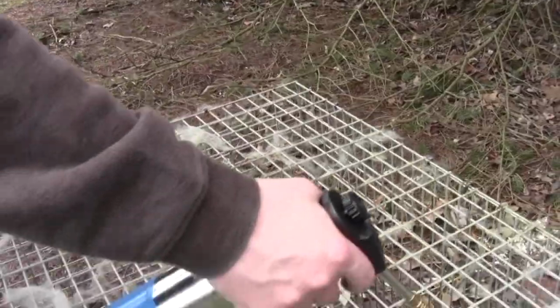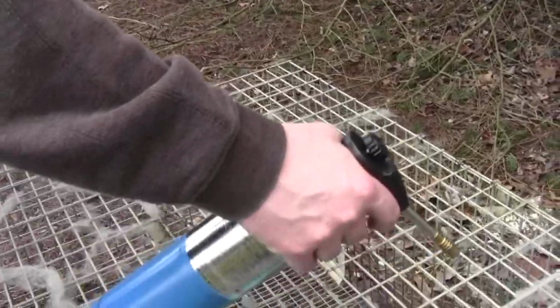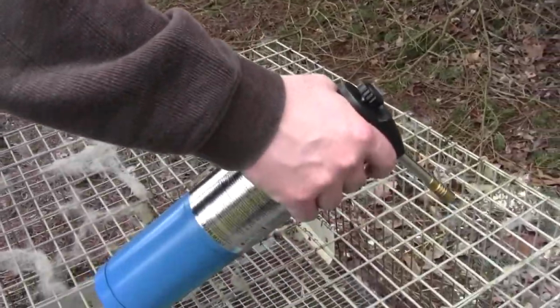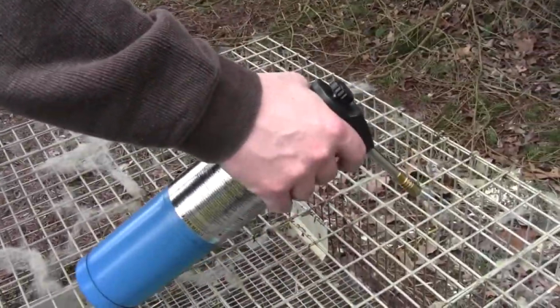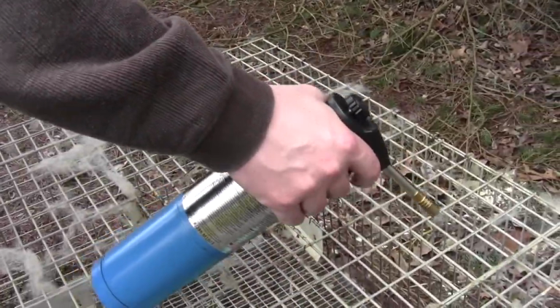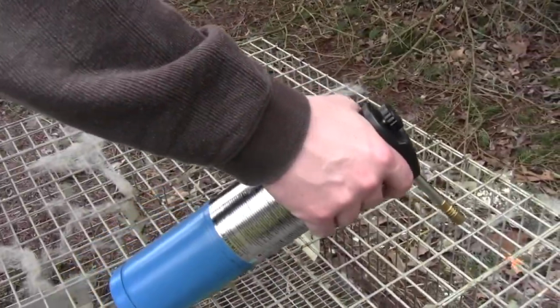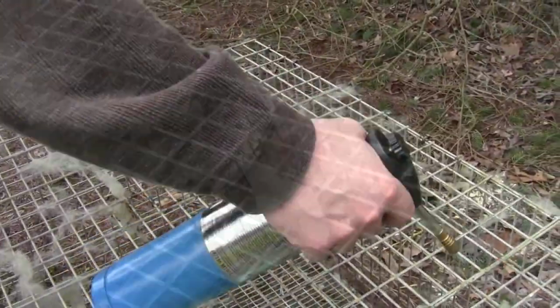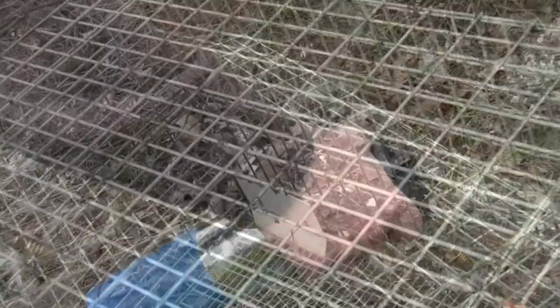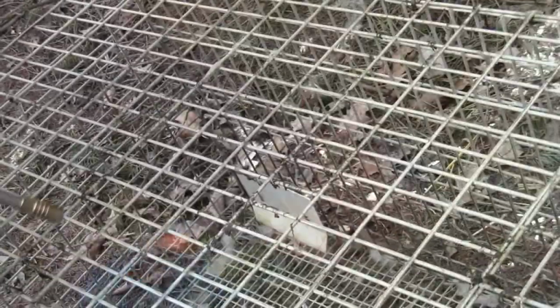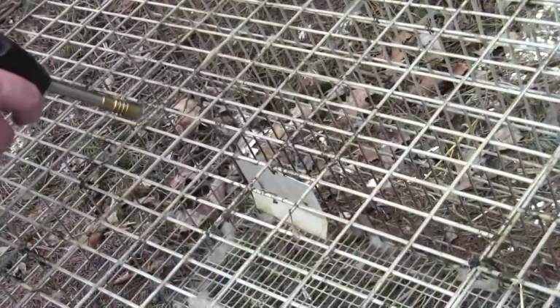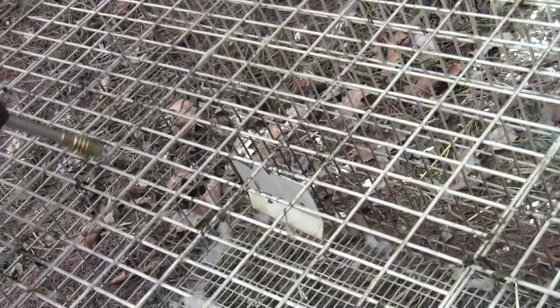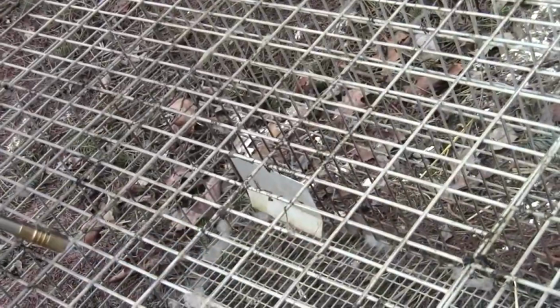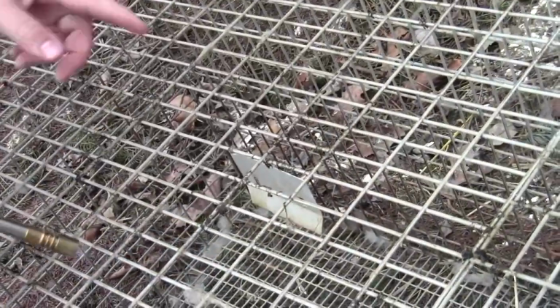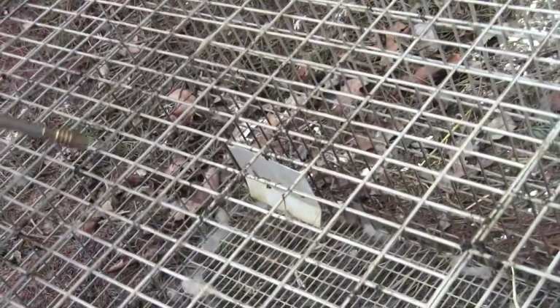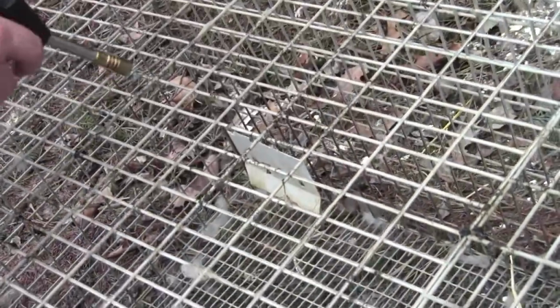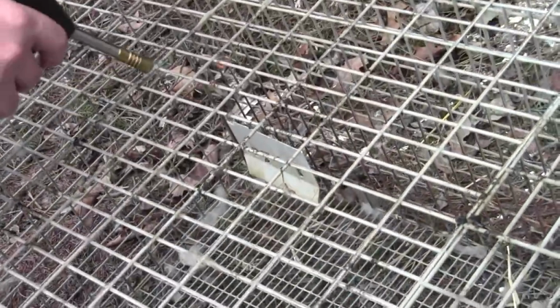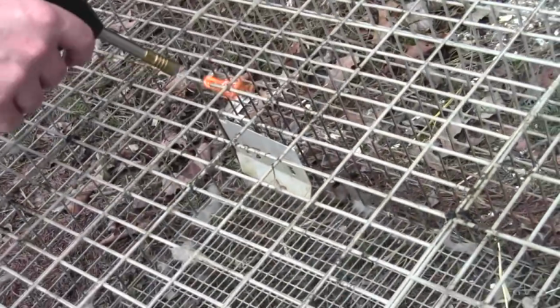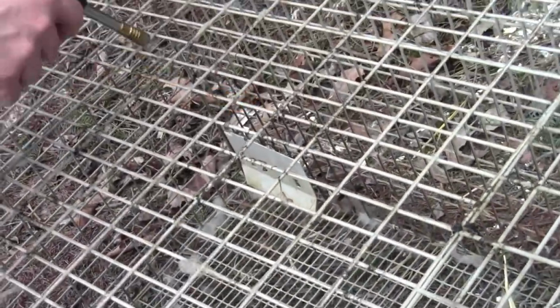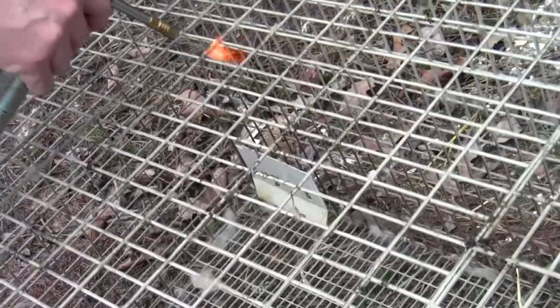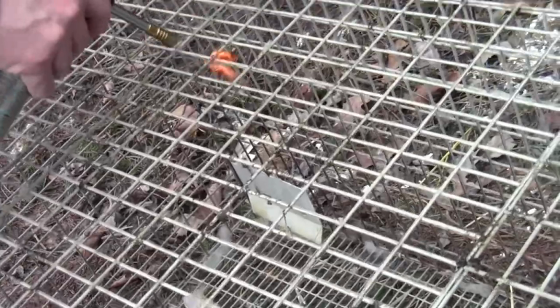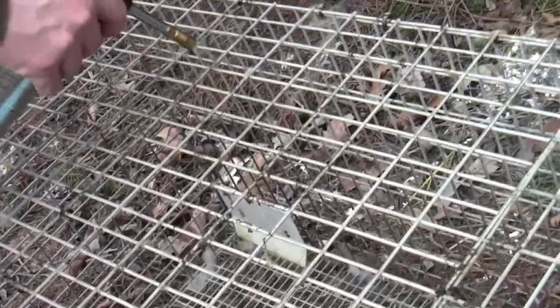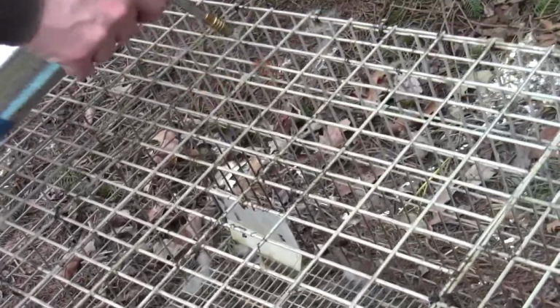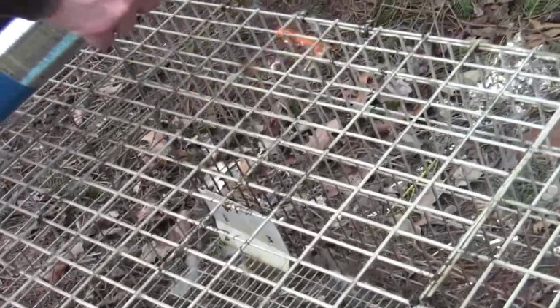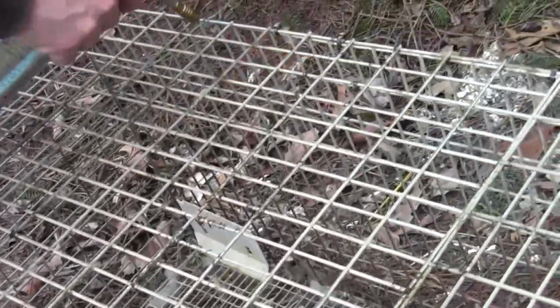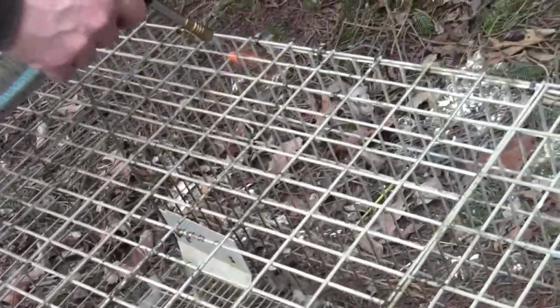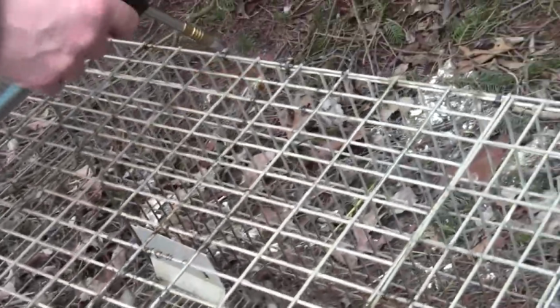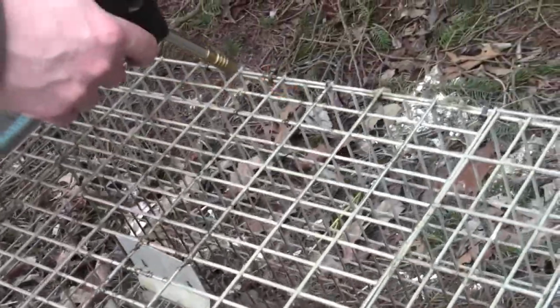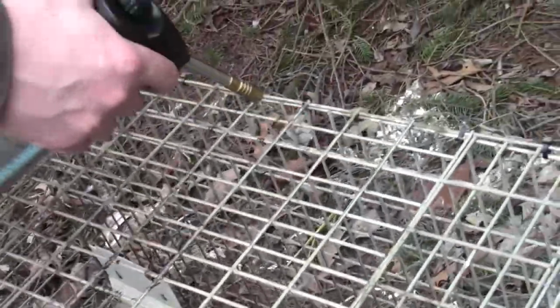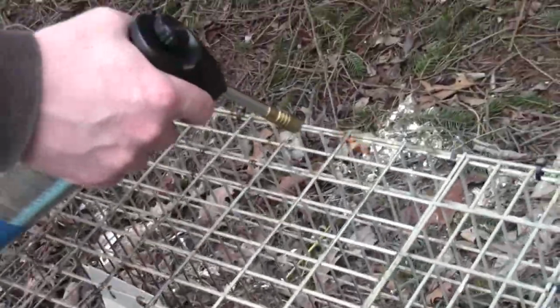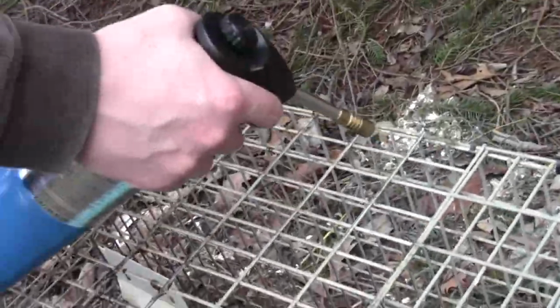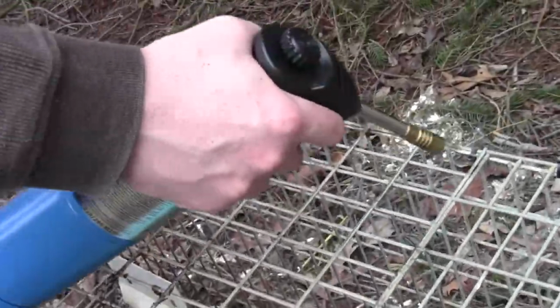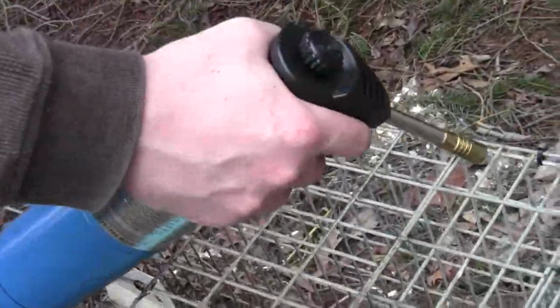Once this is all burned off, then all you've got to do is take a brush to the burned hair. It comes off much easier, and it saves you a lot of time.